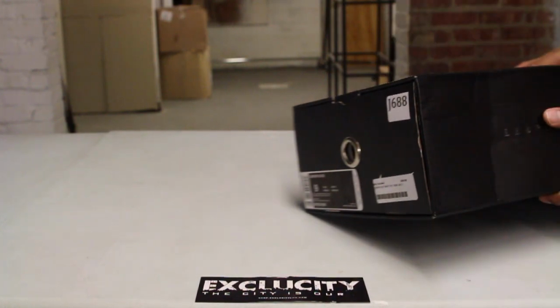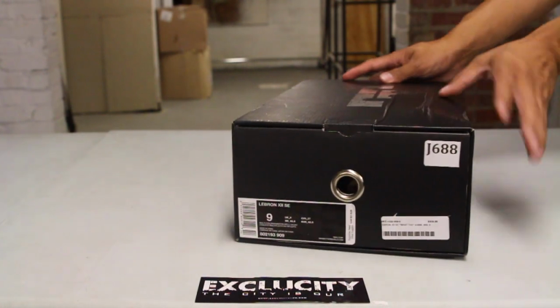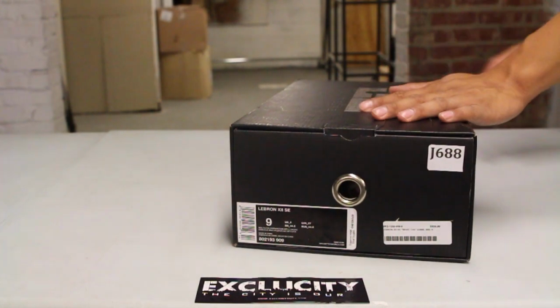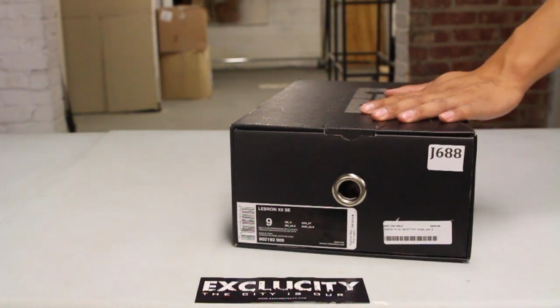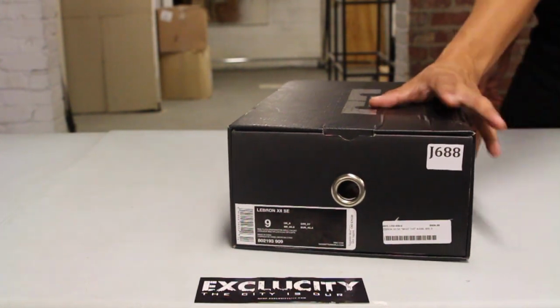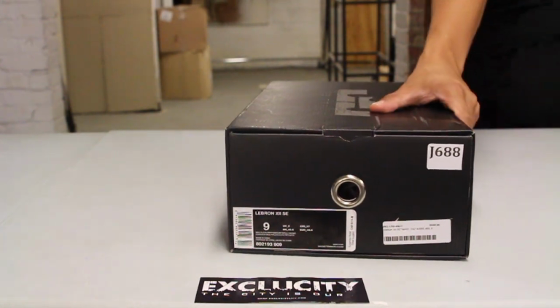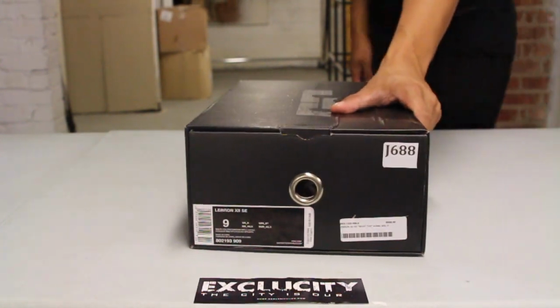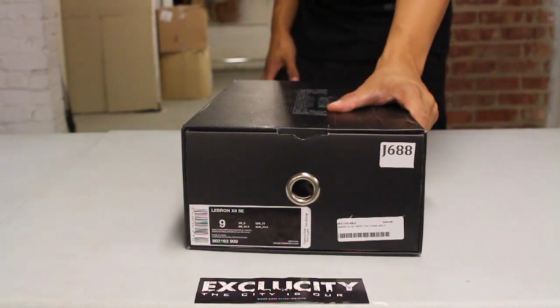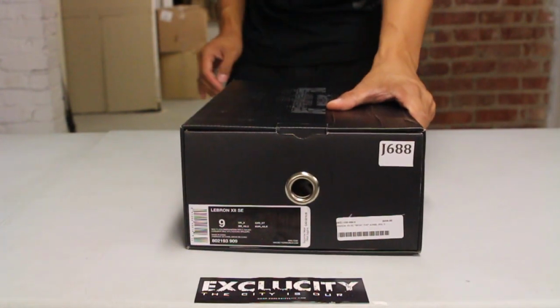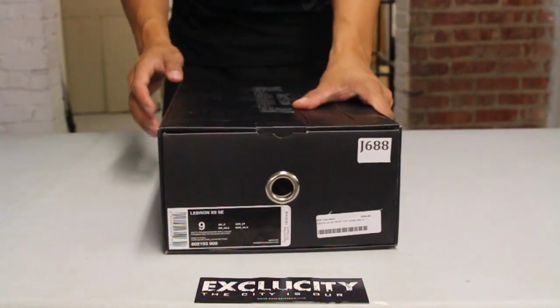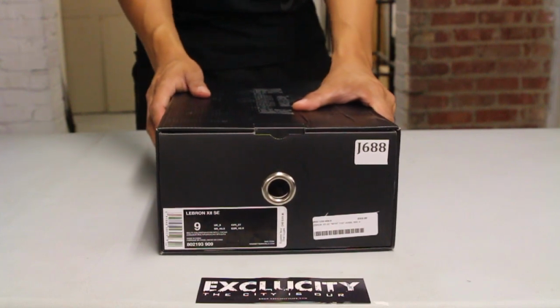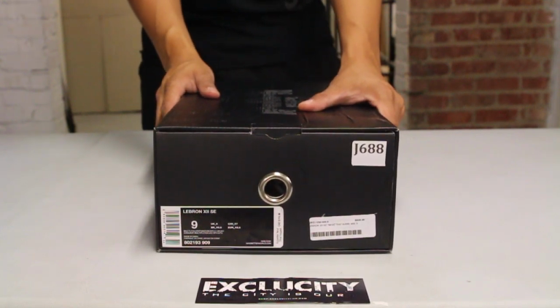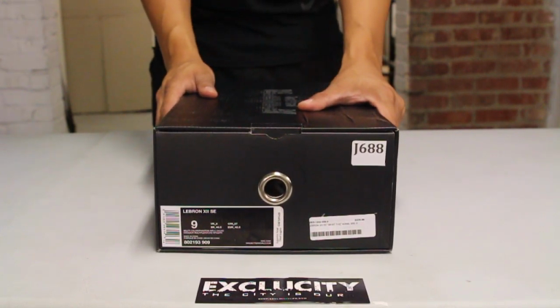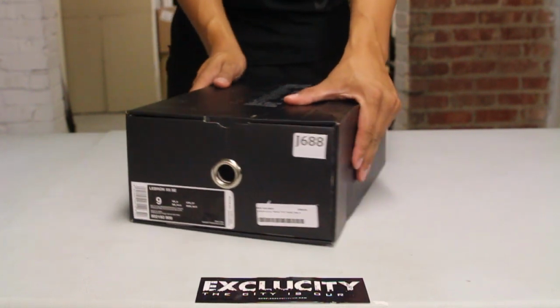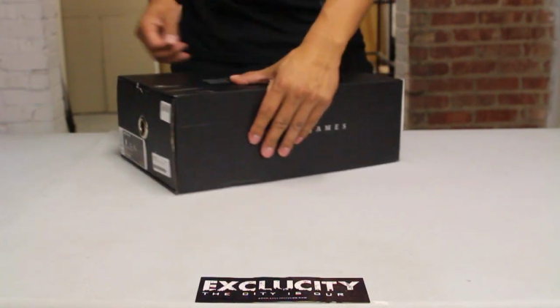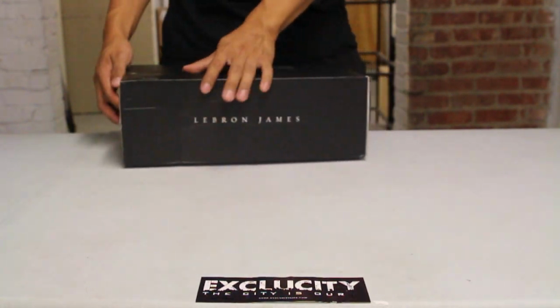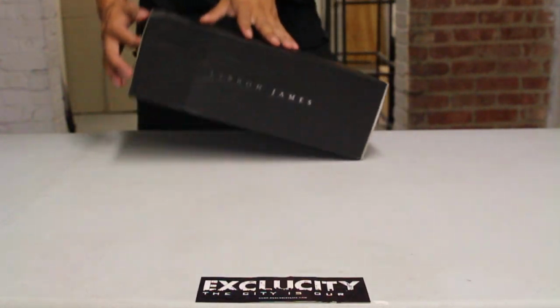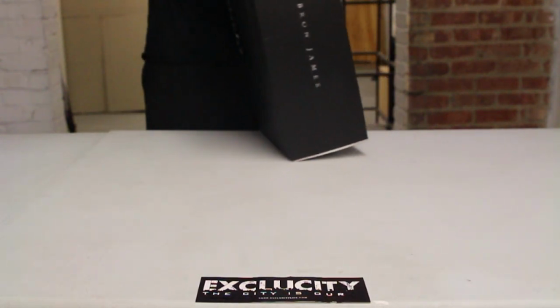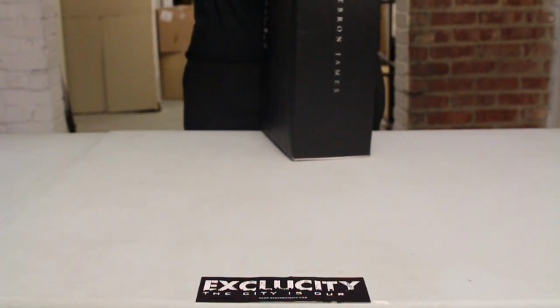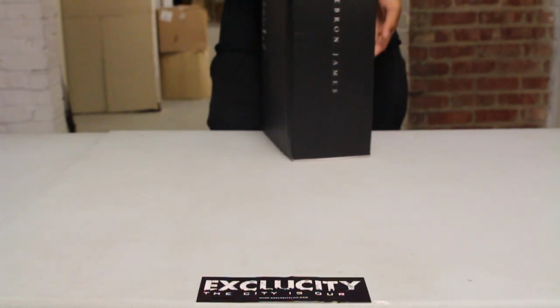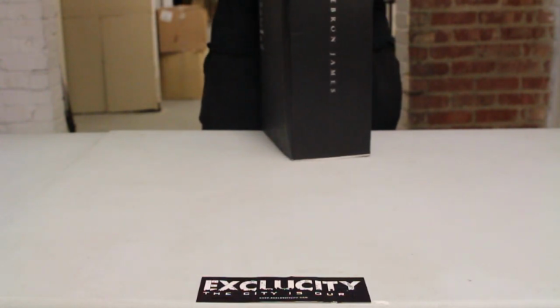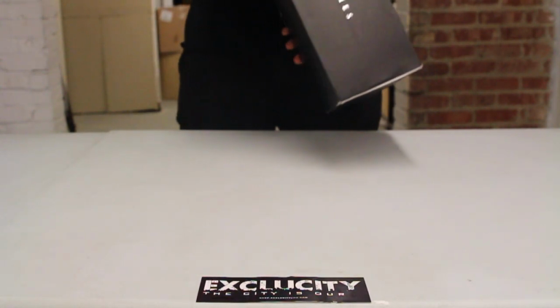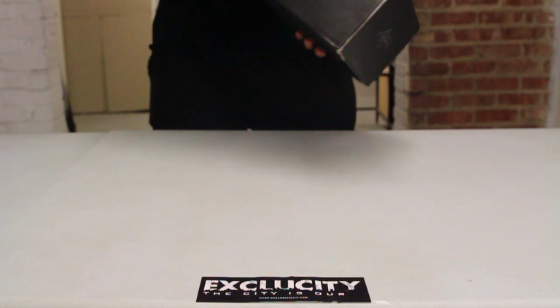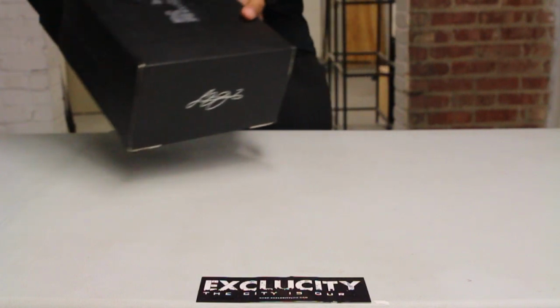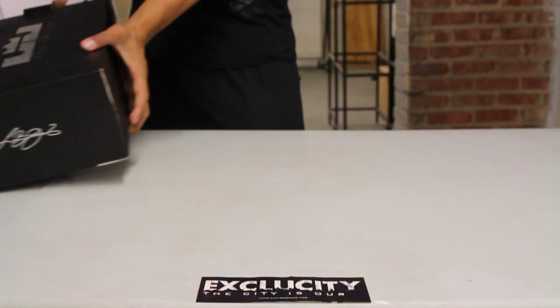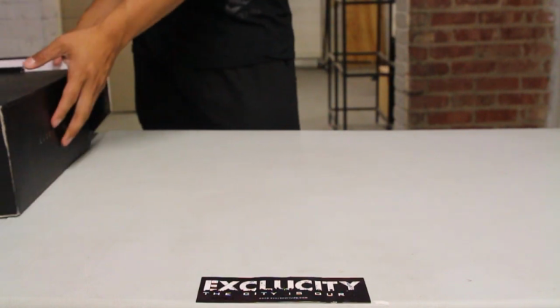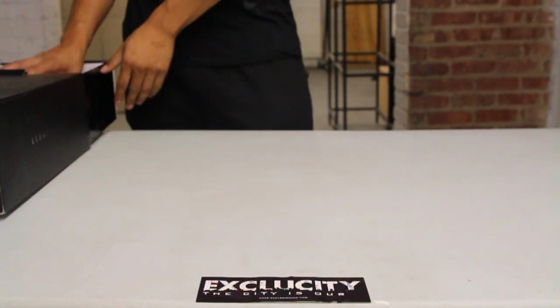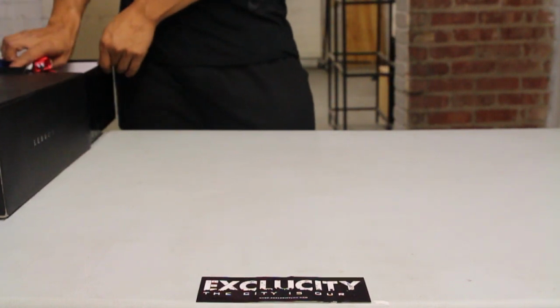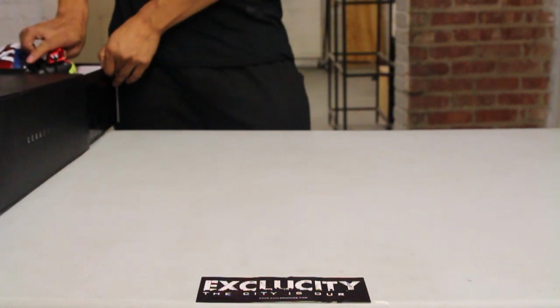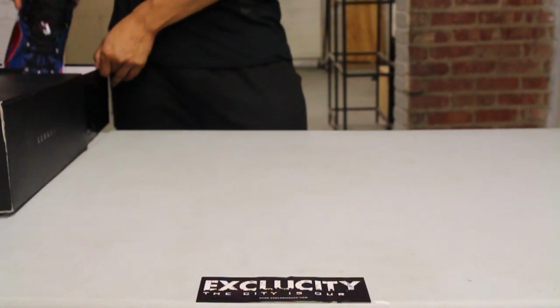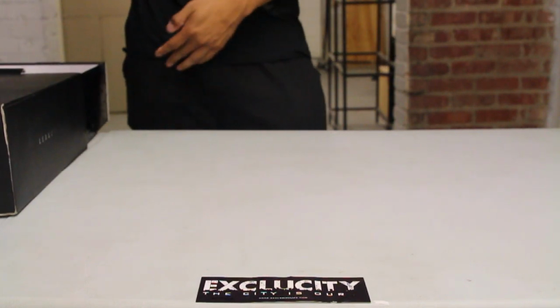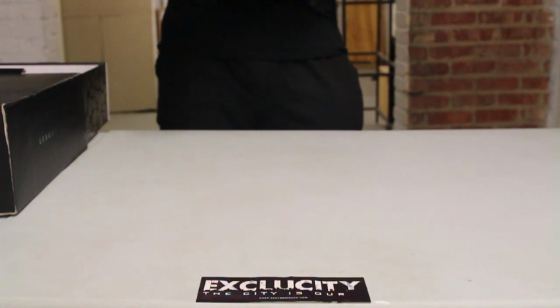Texas City coming to you with another unboxing video. We got the LeBron 12 in the 'What The LeBron' colorway. This is the last colorway to end the LeBron 12 series.